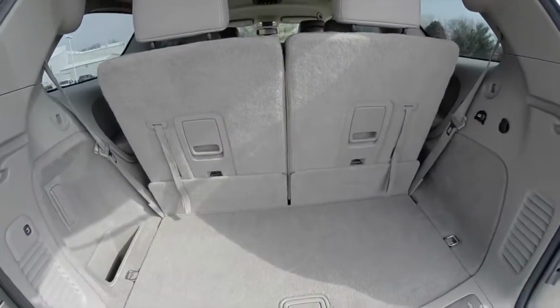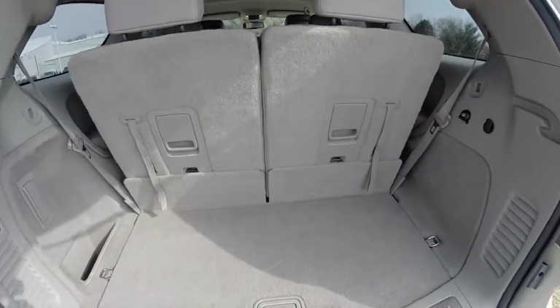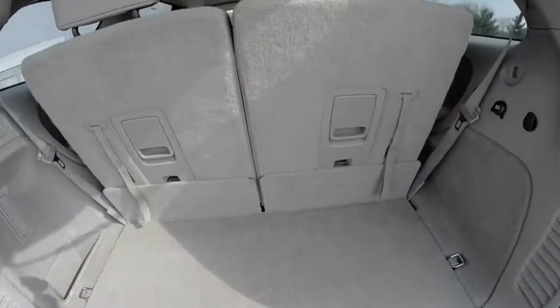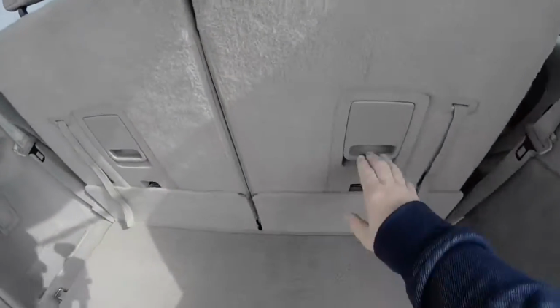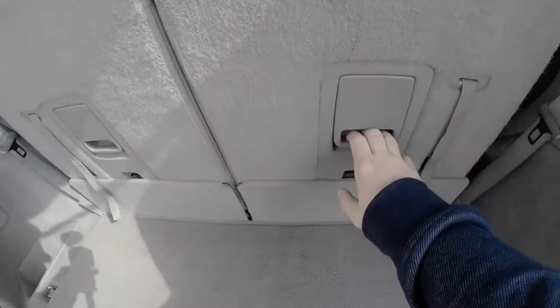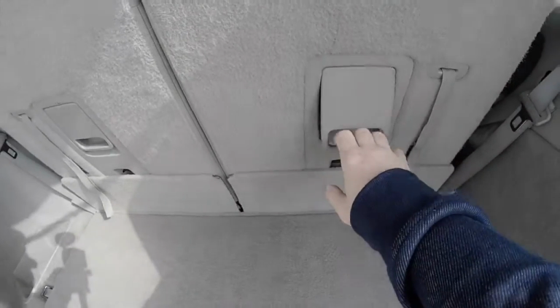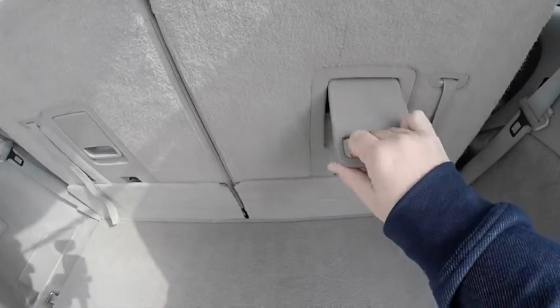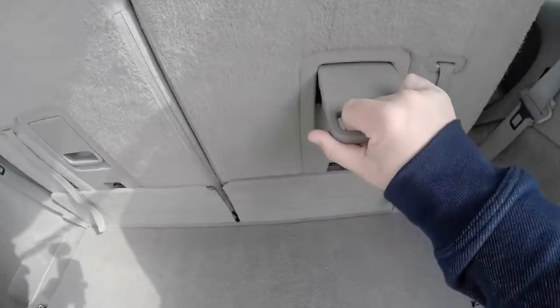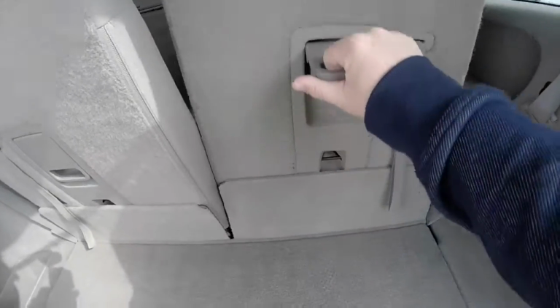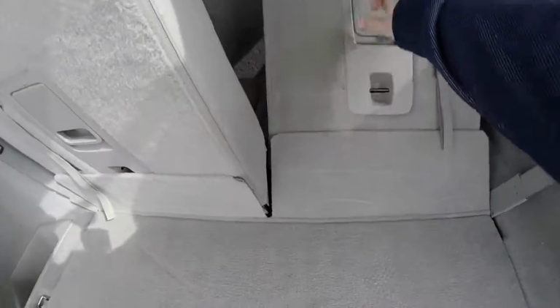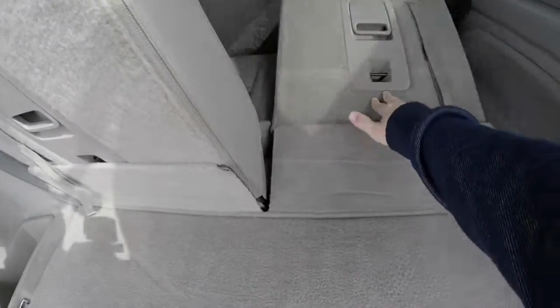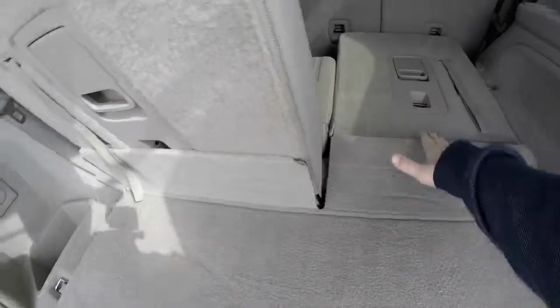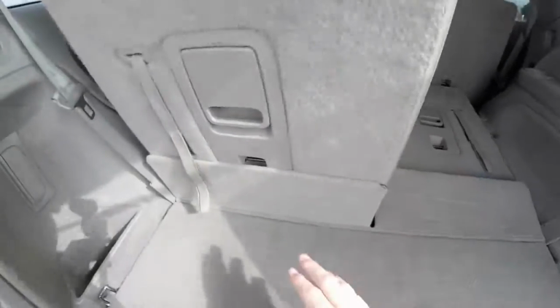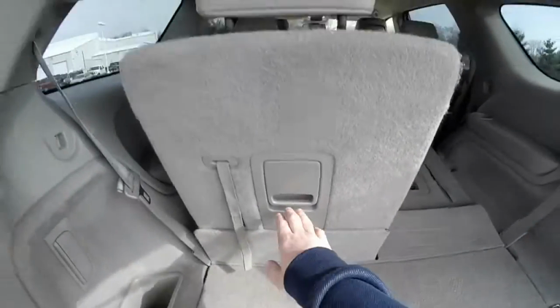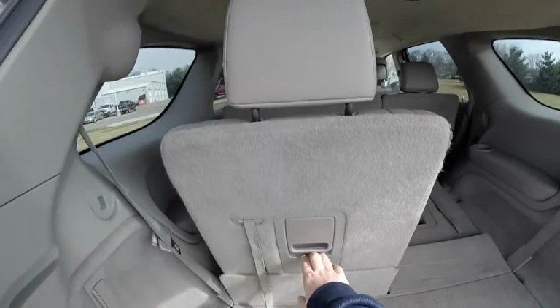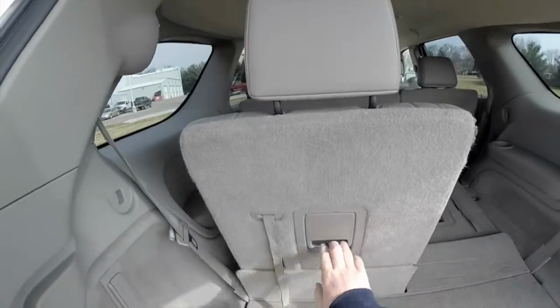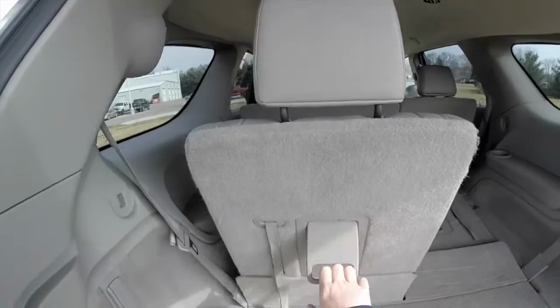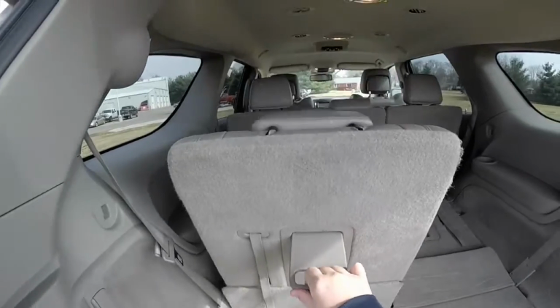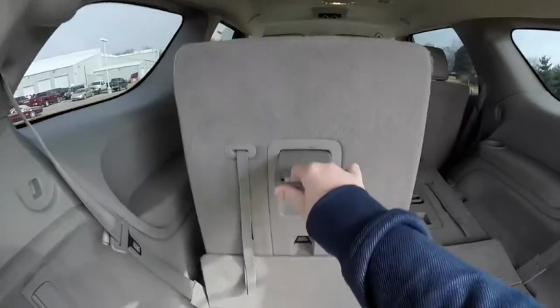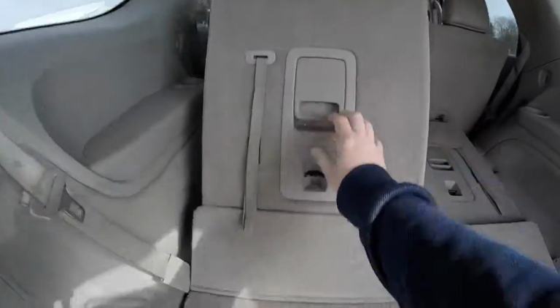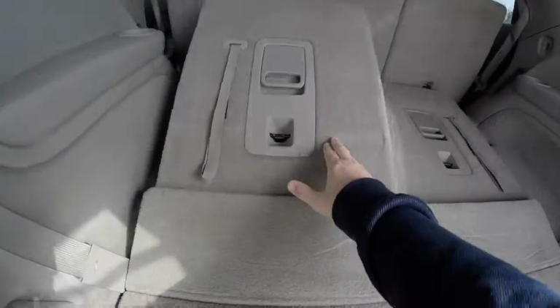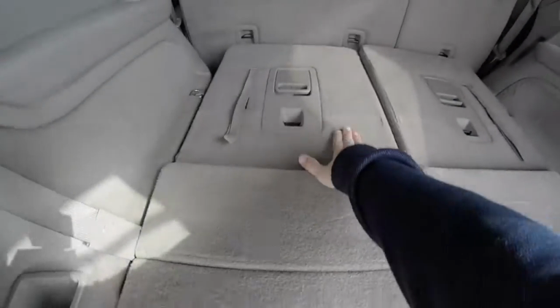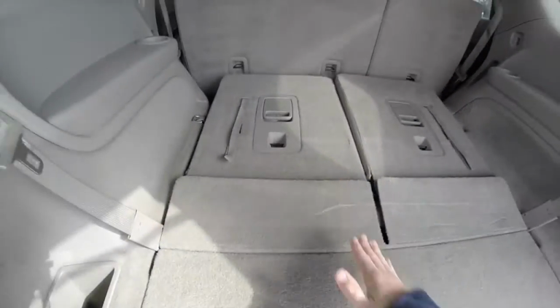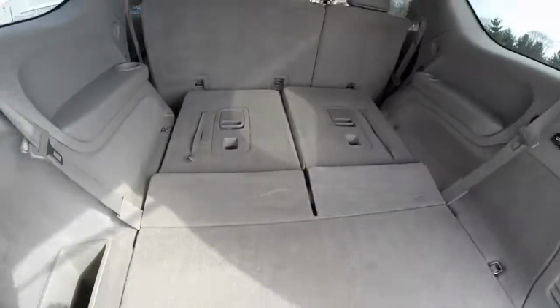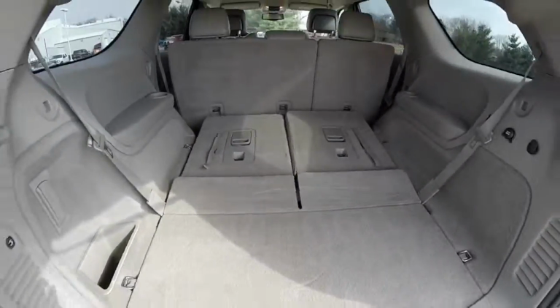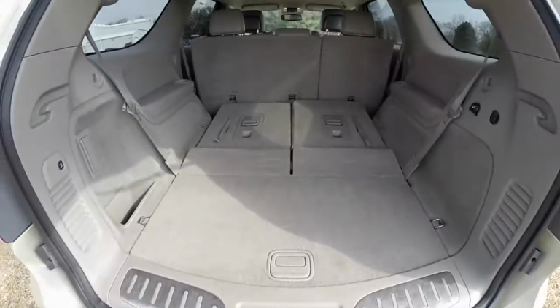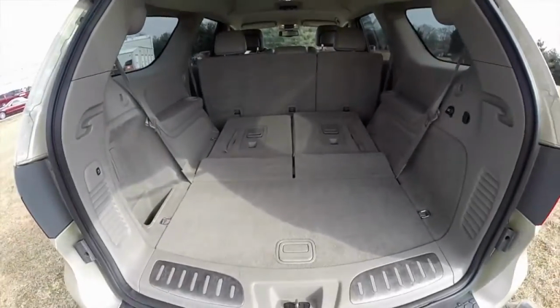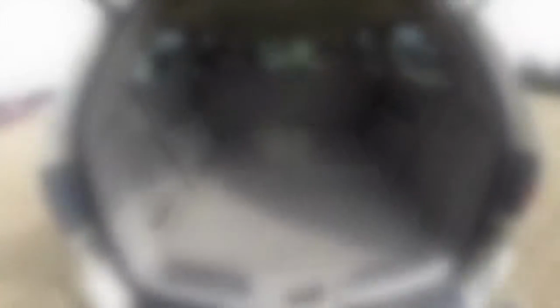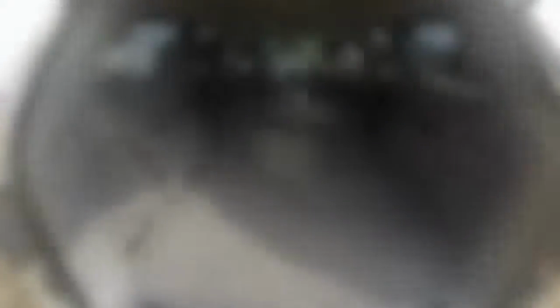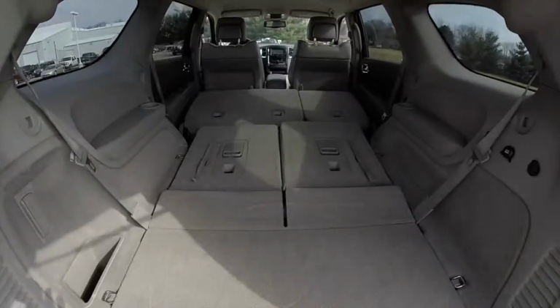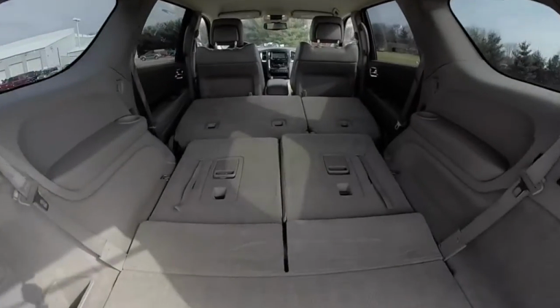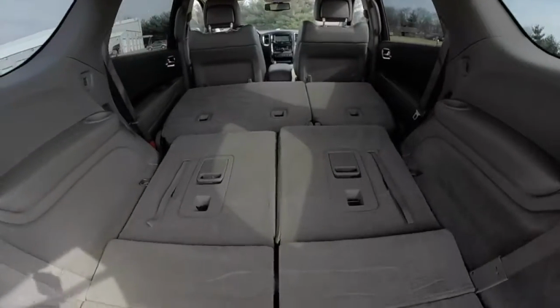To fold the seats it's very easy — on the third row, just lift these little levers up. The headrest will automatically retract. And here is the cargo area with all the seats stowed.